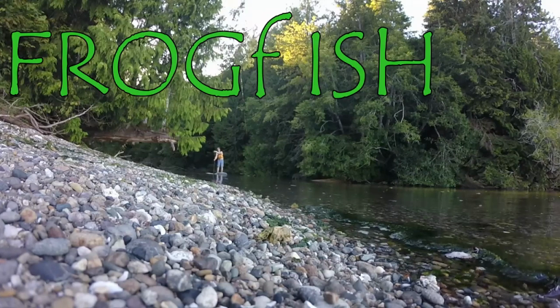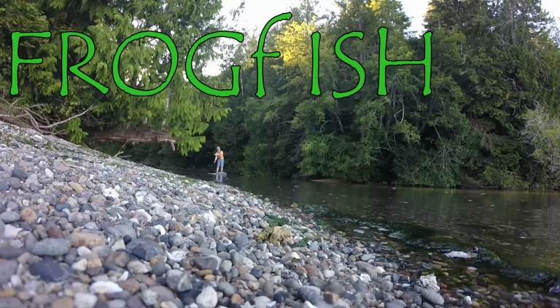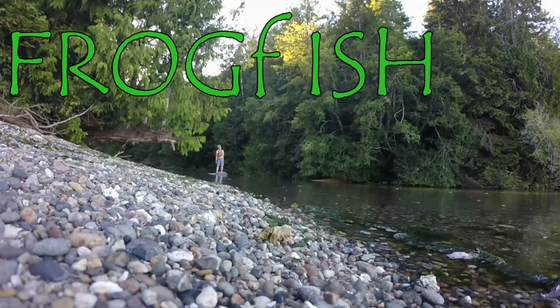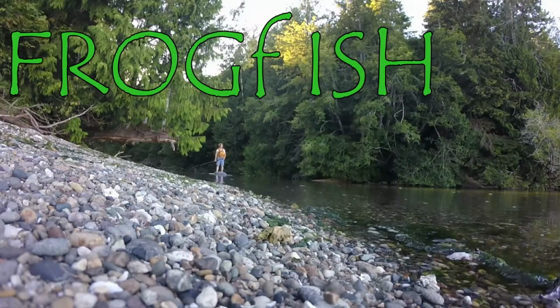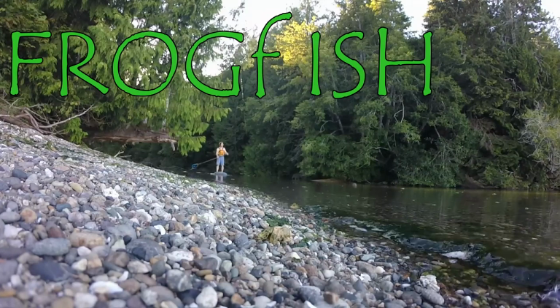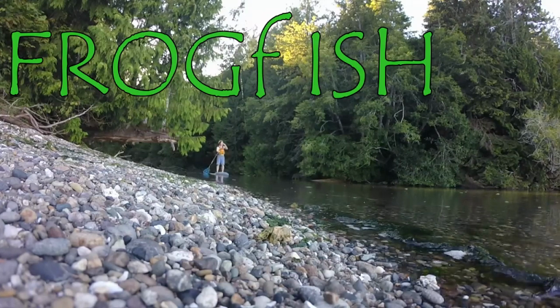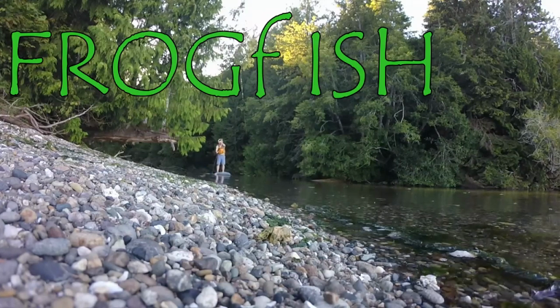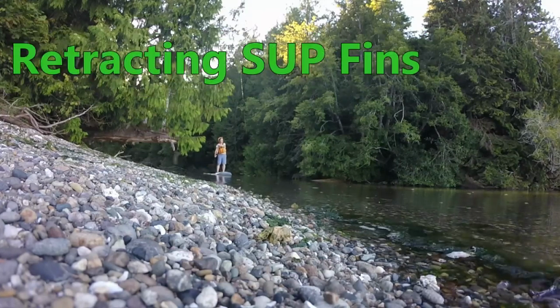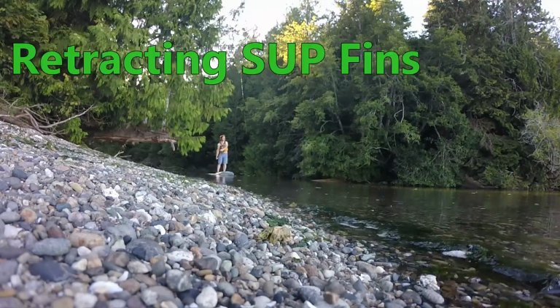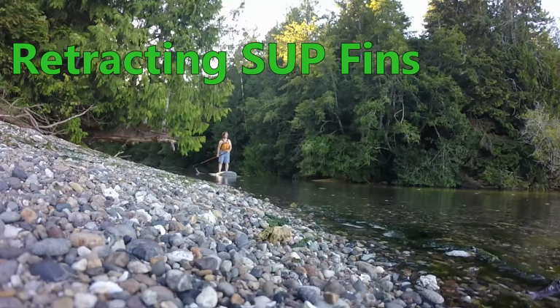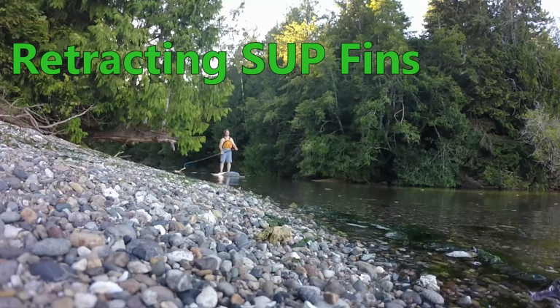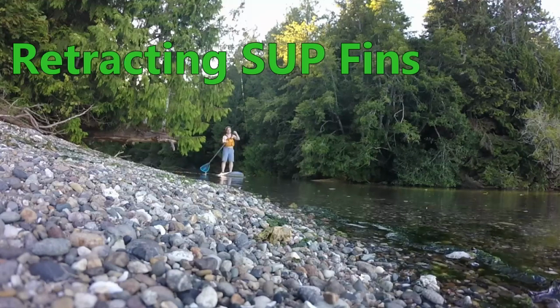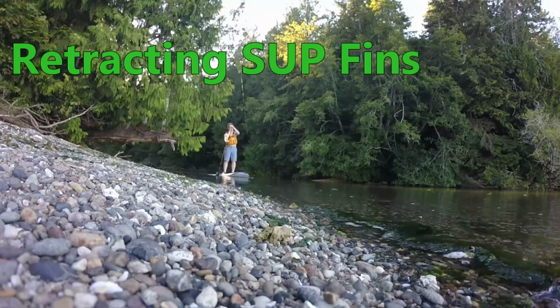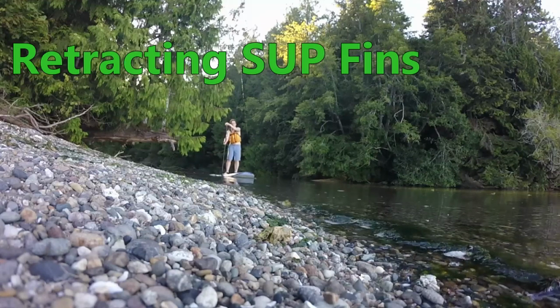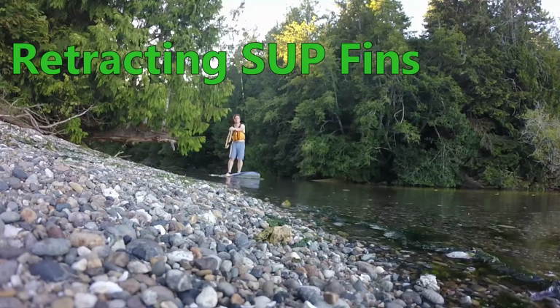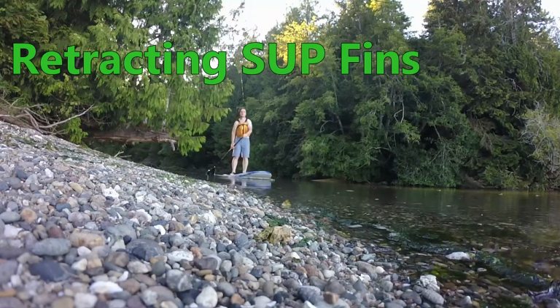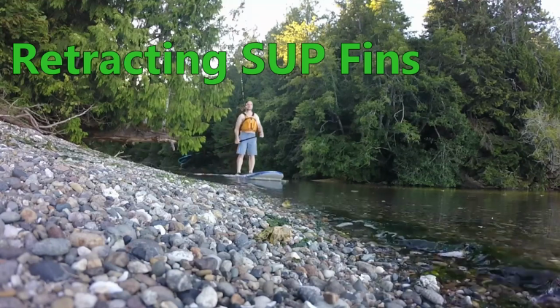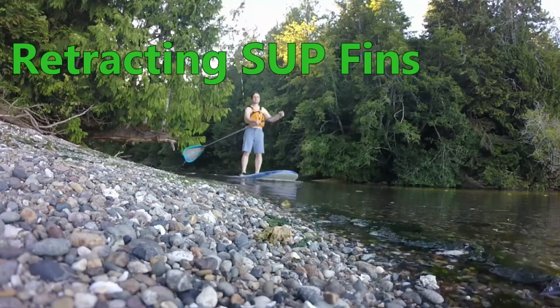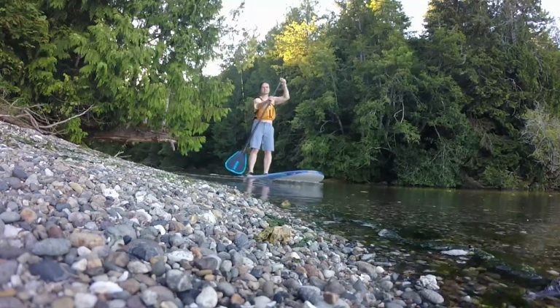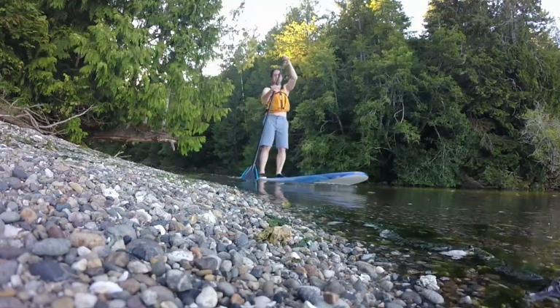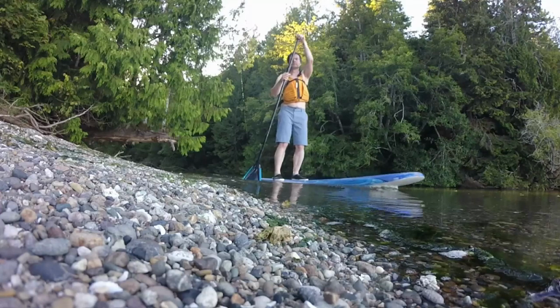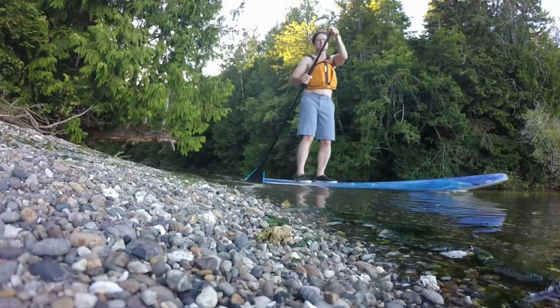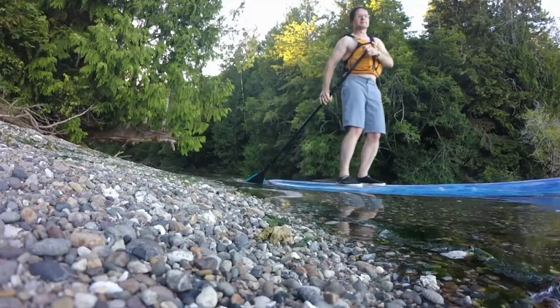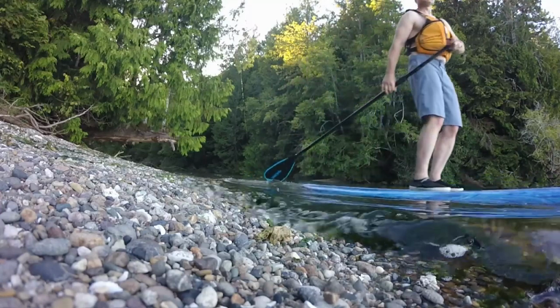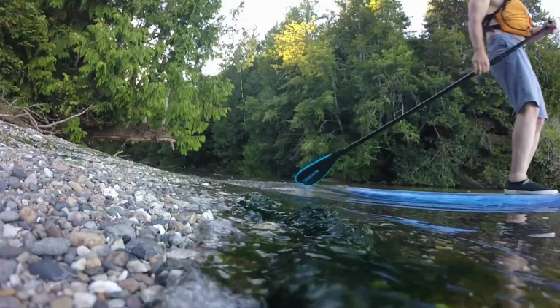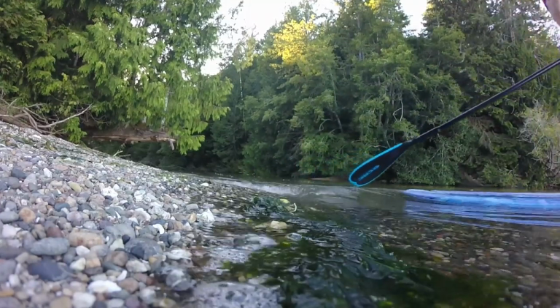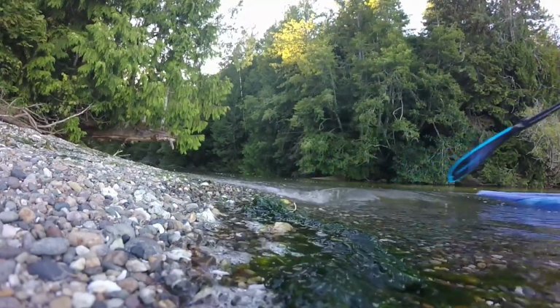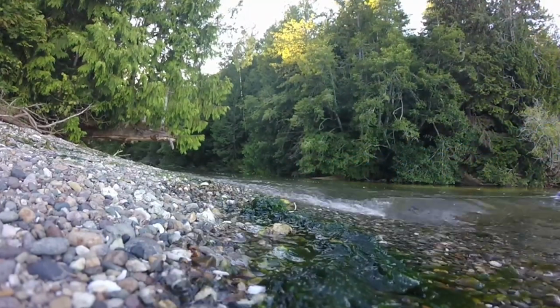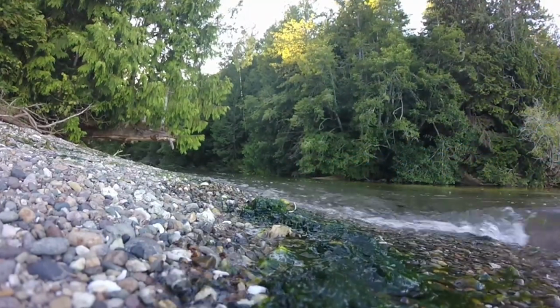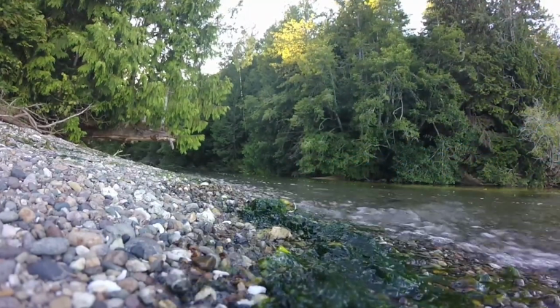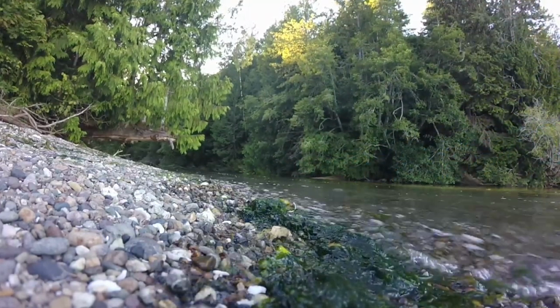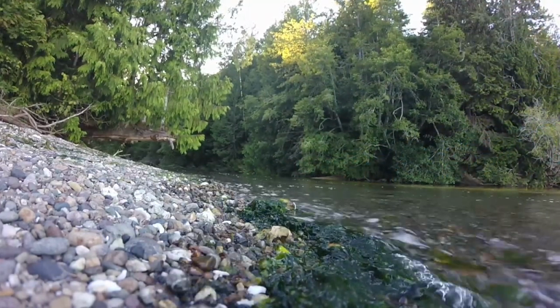Hi, I'm David with Frogfish Fins. I'm an outdoor enthusiast who a few years ago, while riding a stand-up paddleboard down a river with friends, came up with a great idea for a retractable fin.